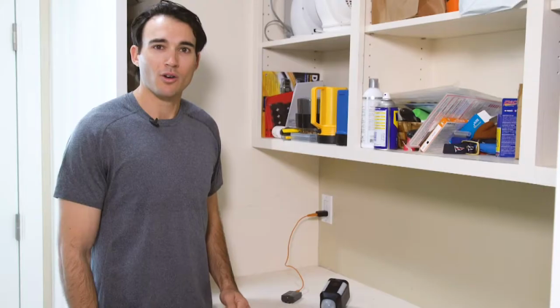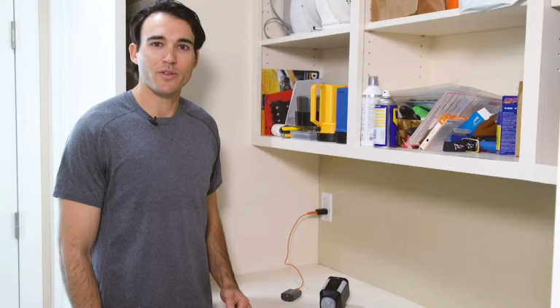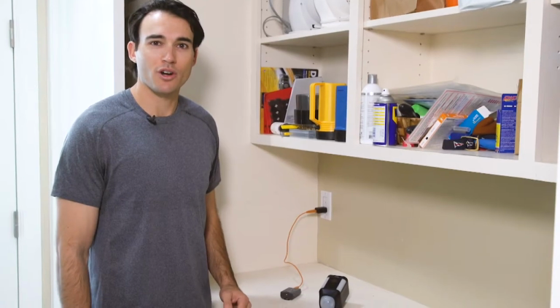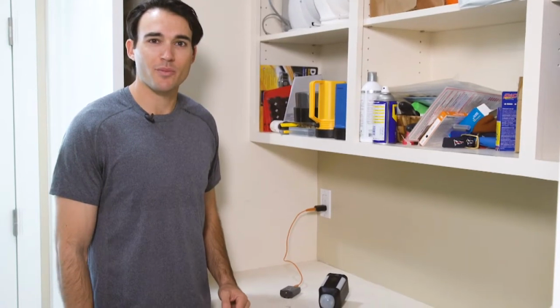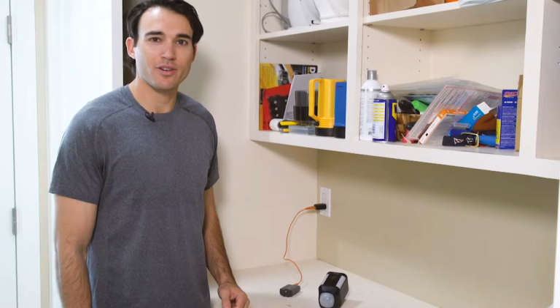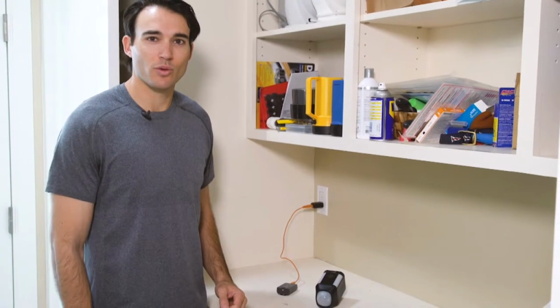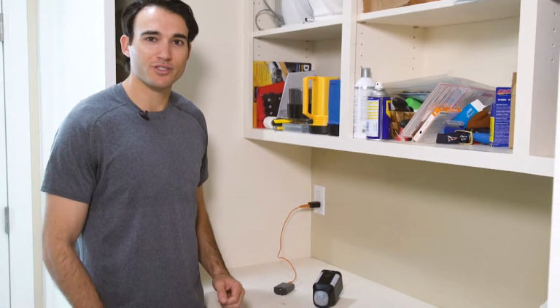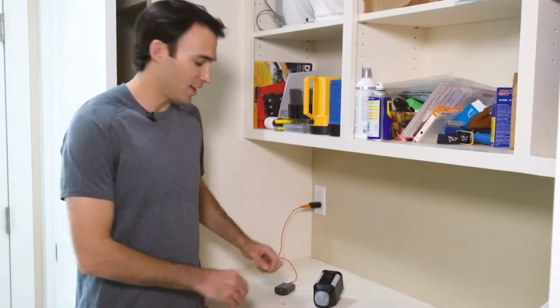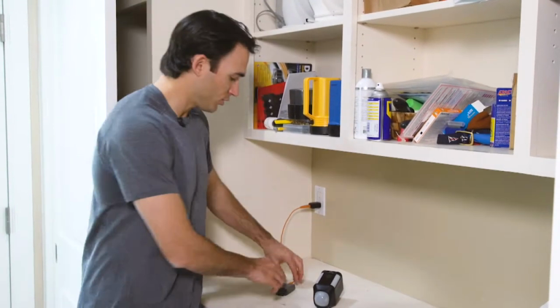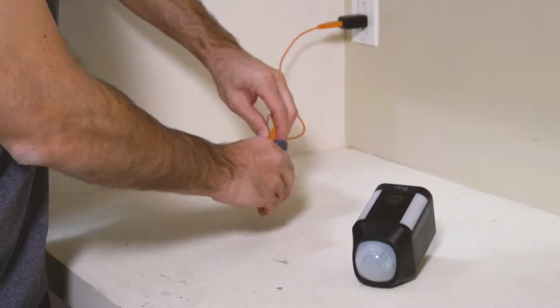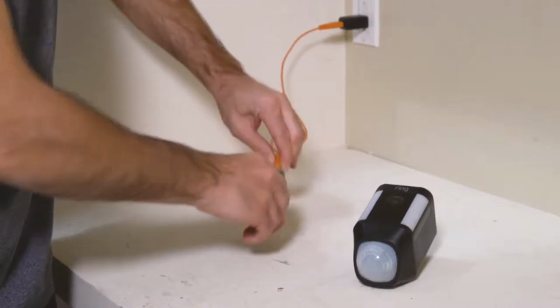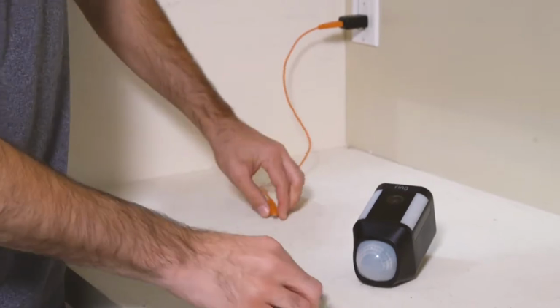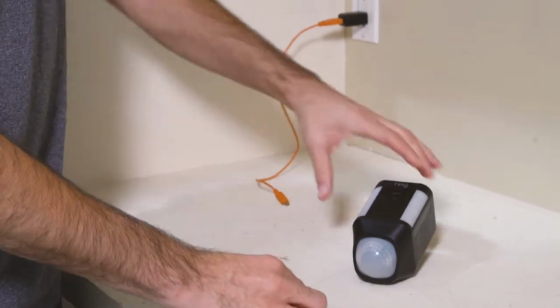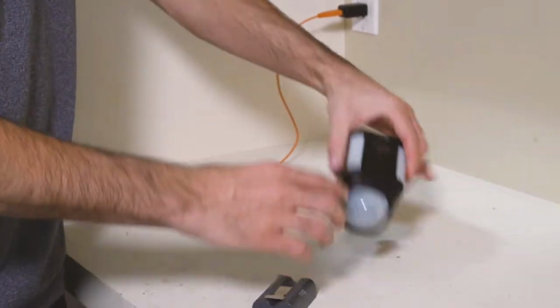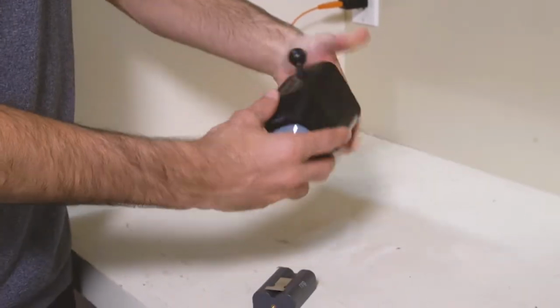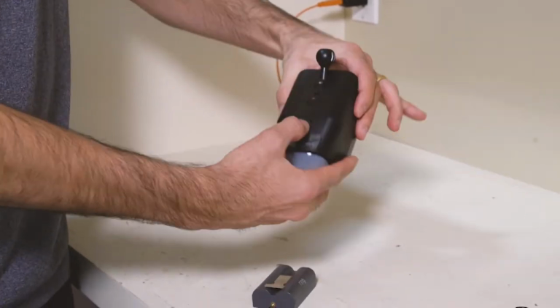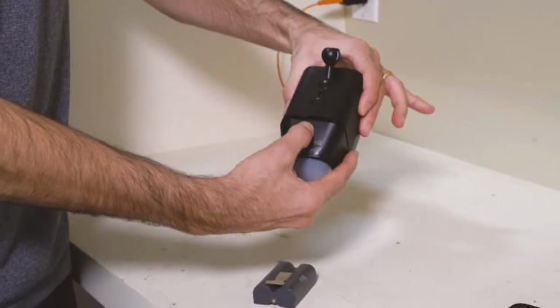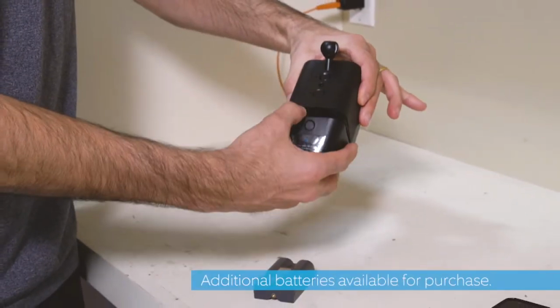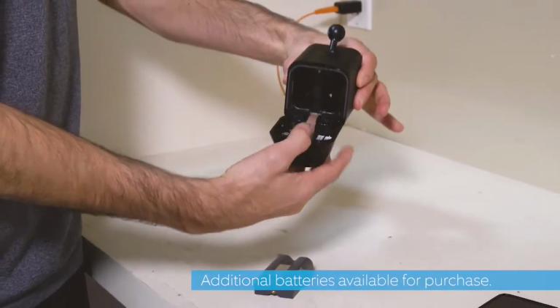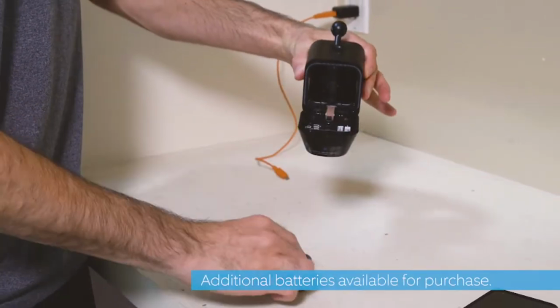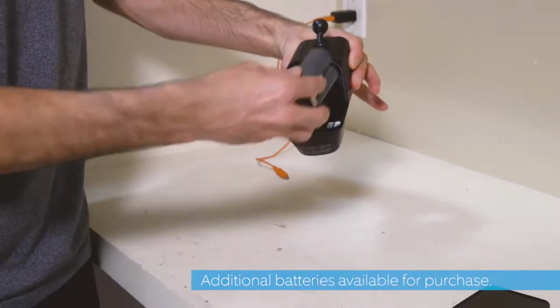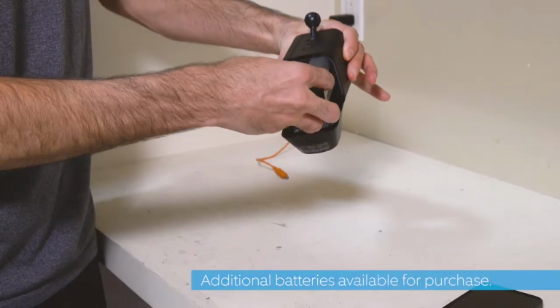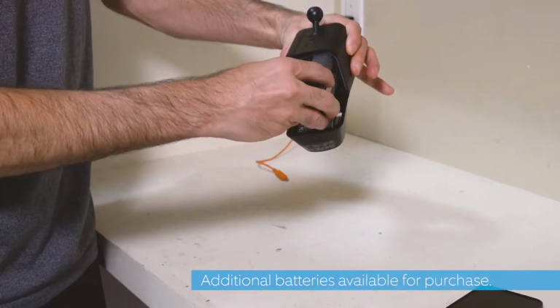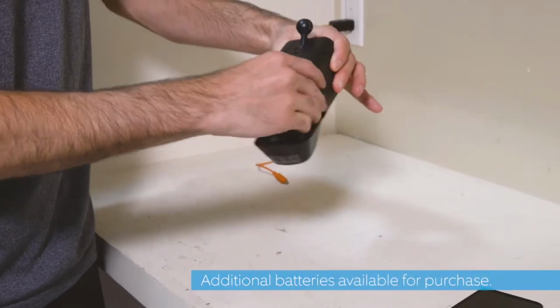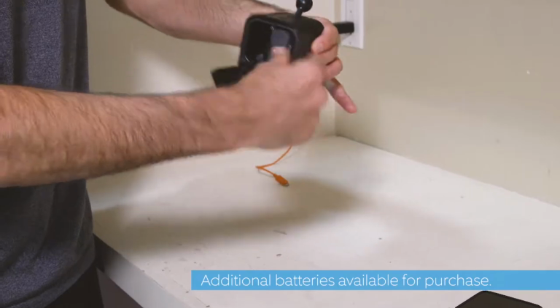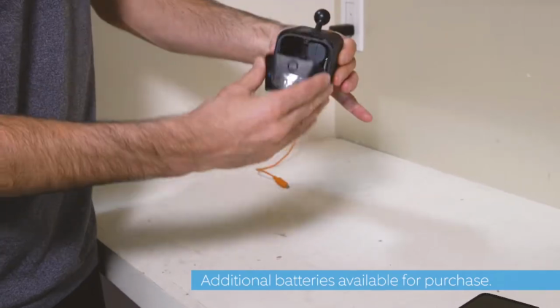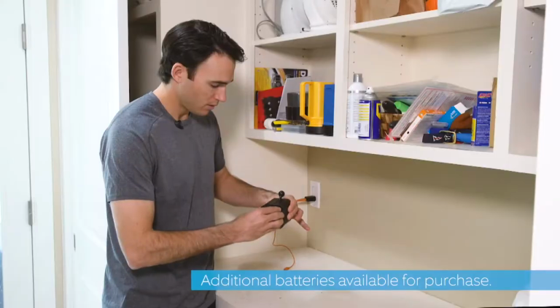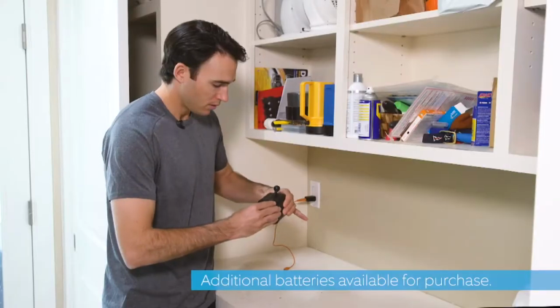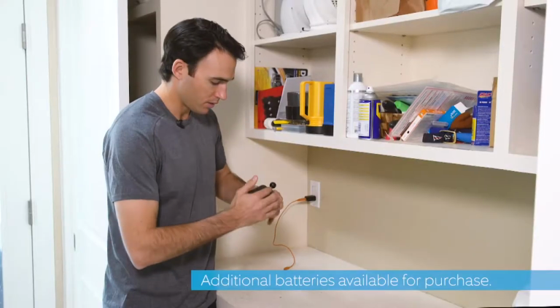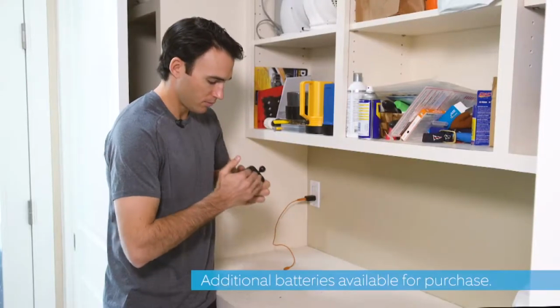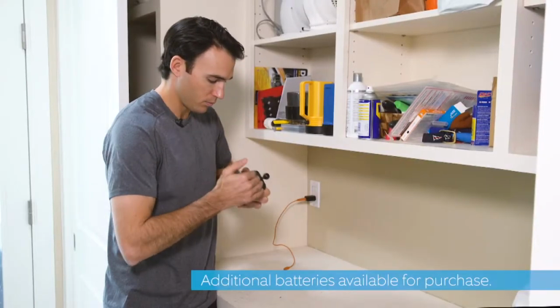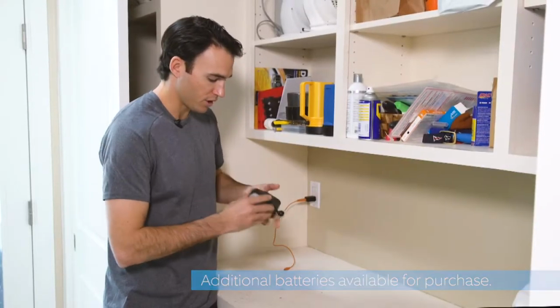We've charged our battery, so we're going to insert that into our Spotlight Cam. Press this button, slide it in, click, push it shut.